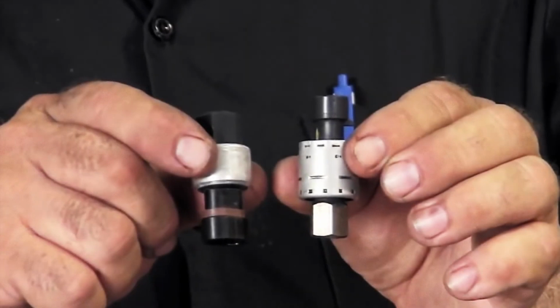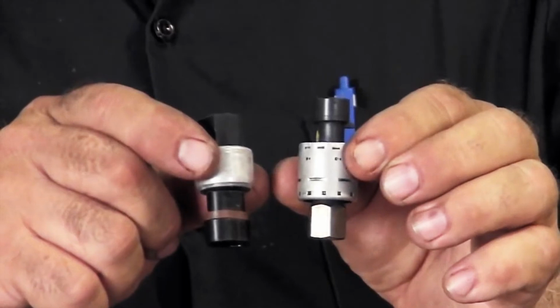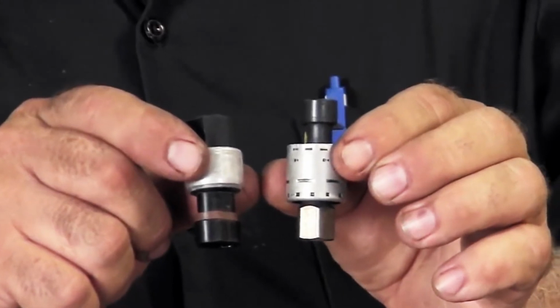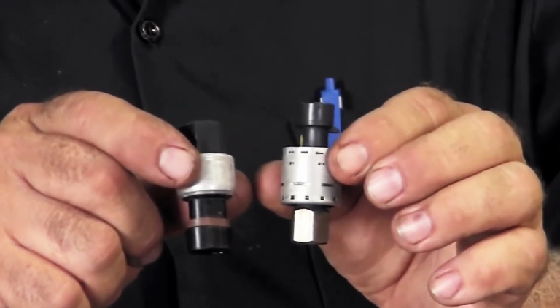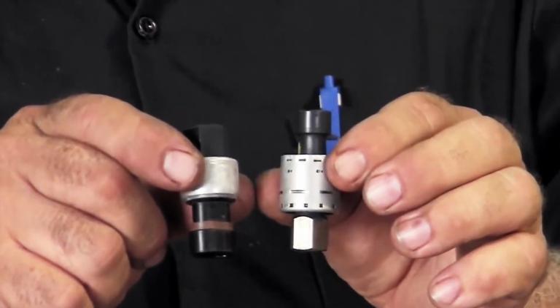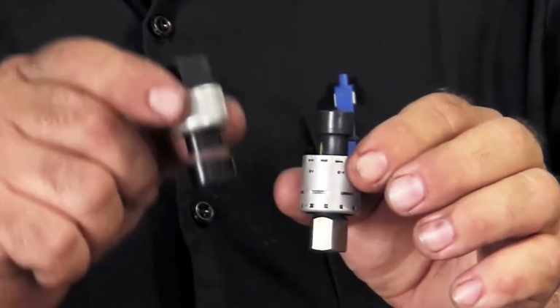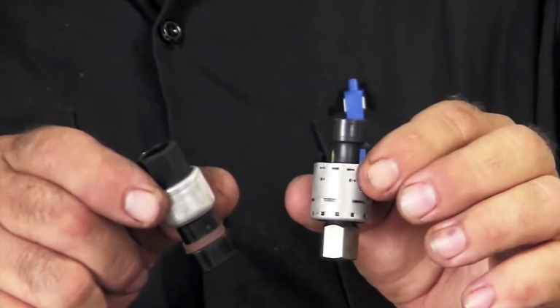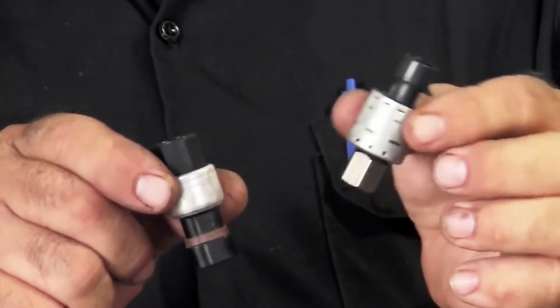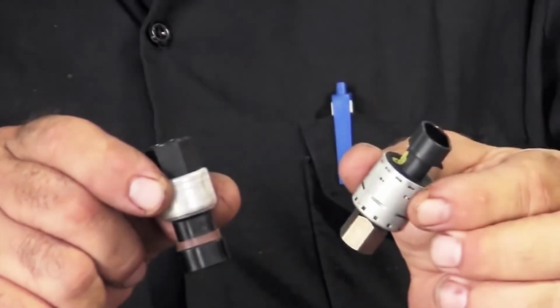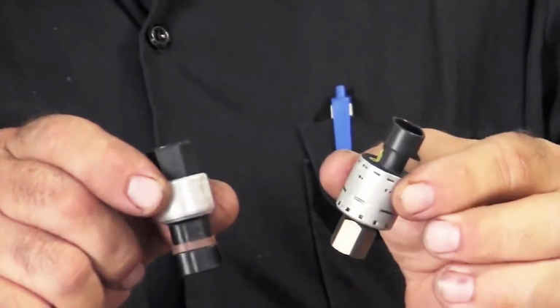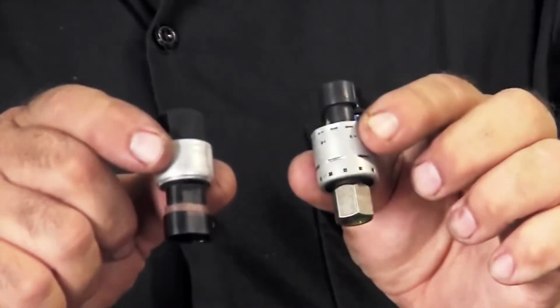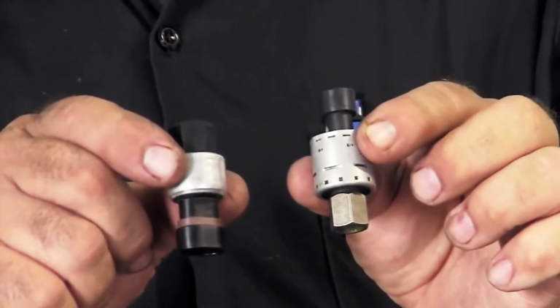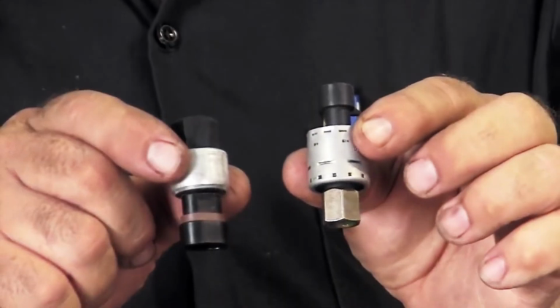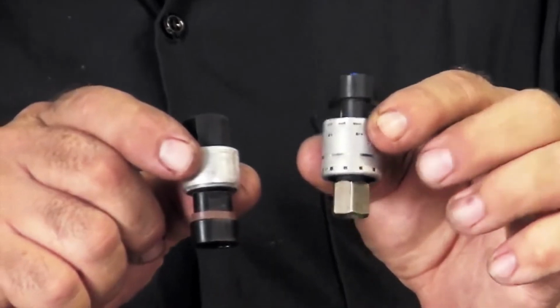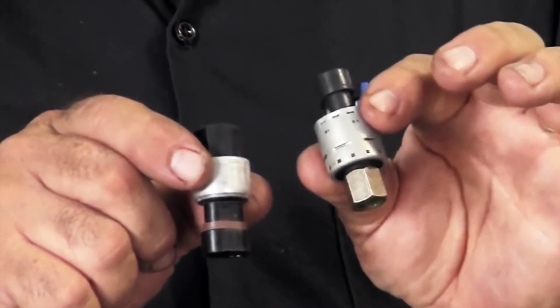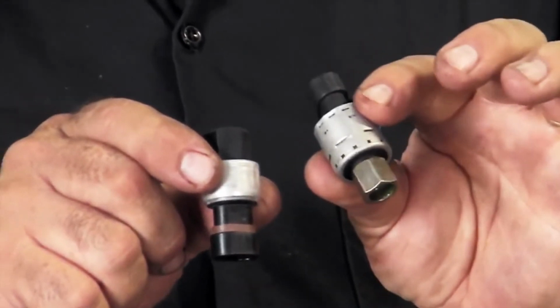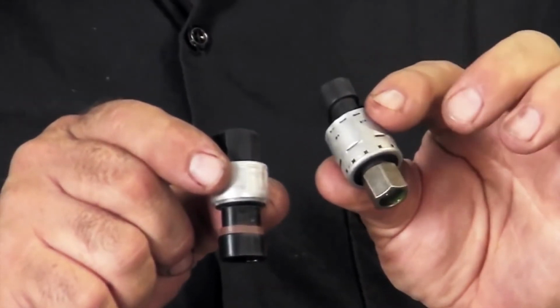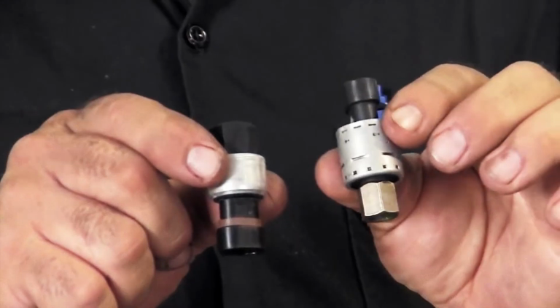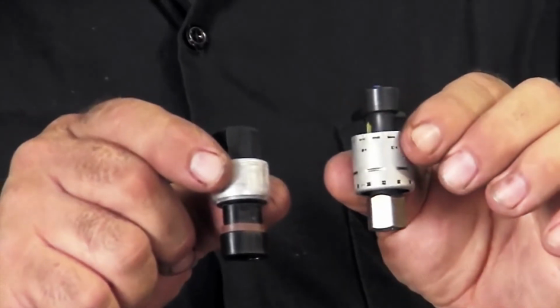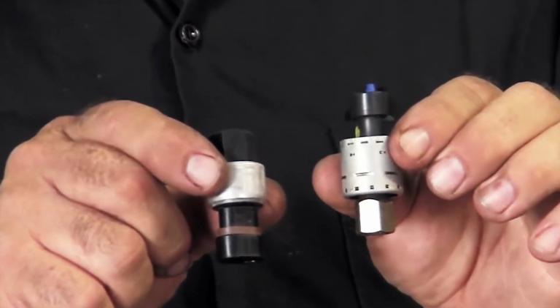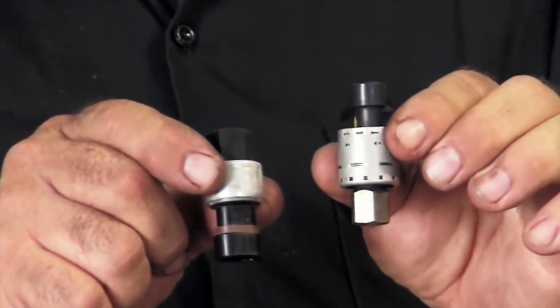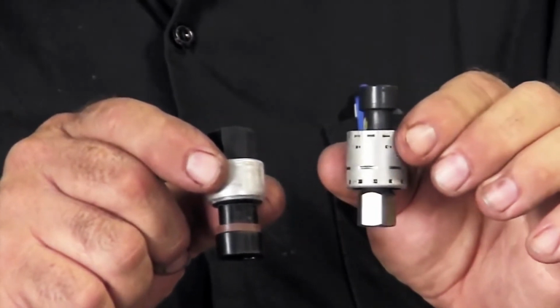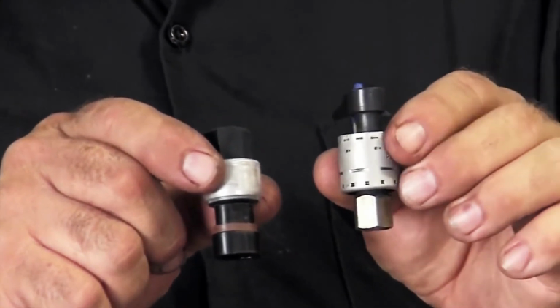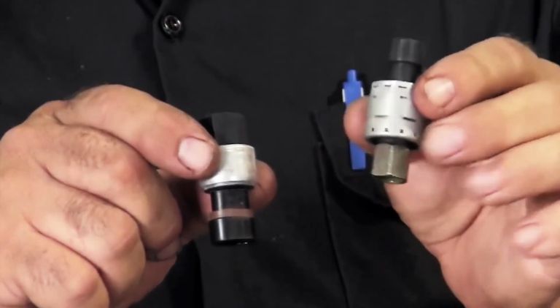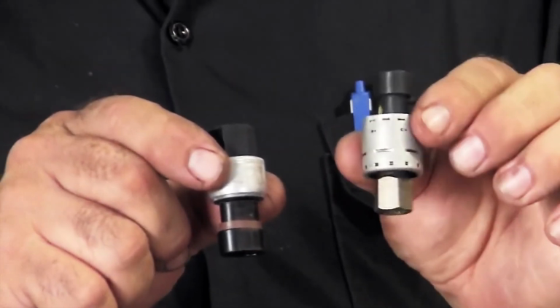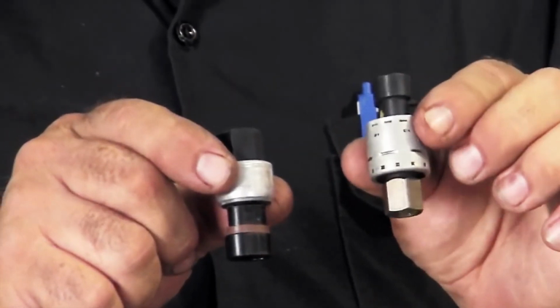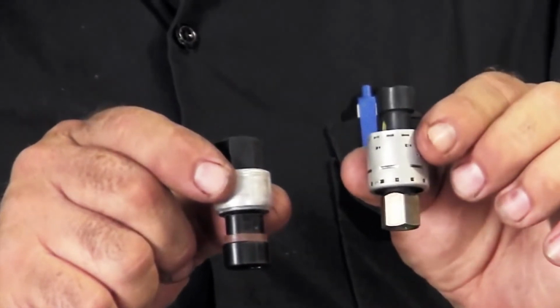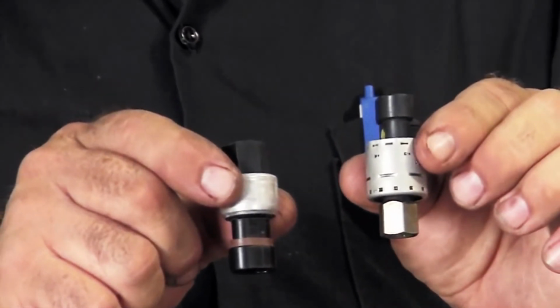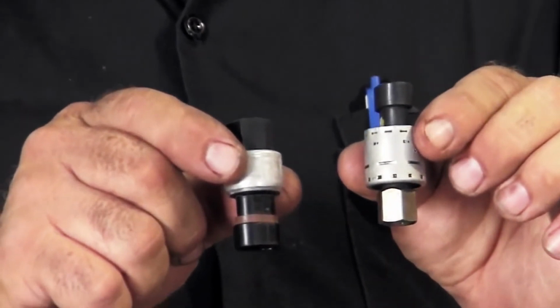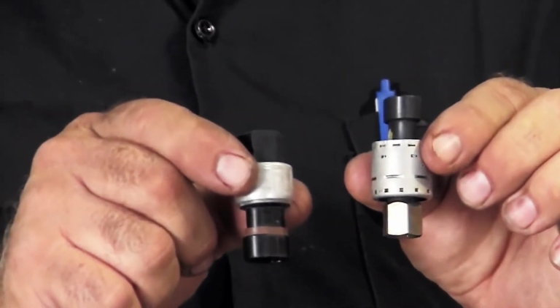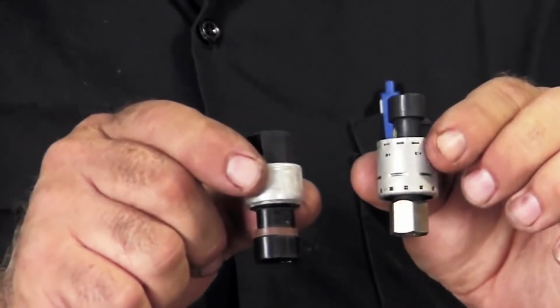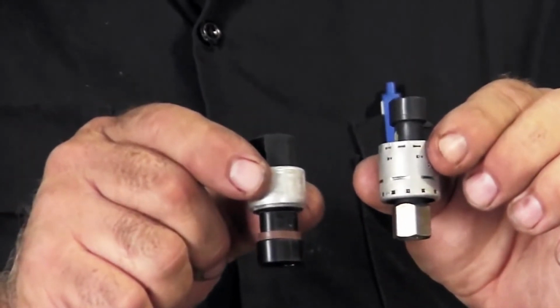You notice there is a little difference in appearance between the low pressure and the high pressure, at least on this model. These can actually look a lot different. Some are mounted in the compressor, some are mounted in line. This one happens to be mounted in line. But again, the fundamentals are the same.